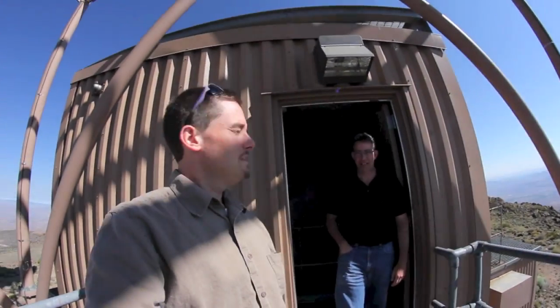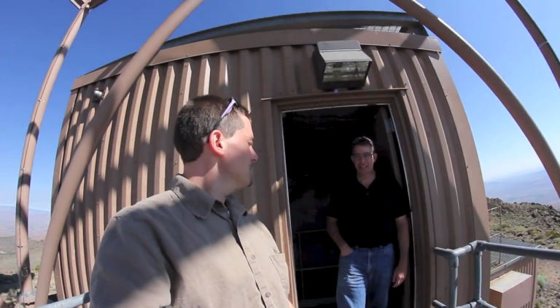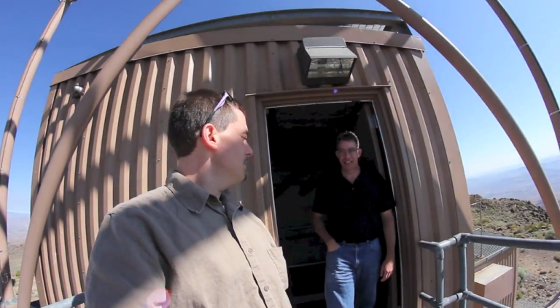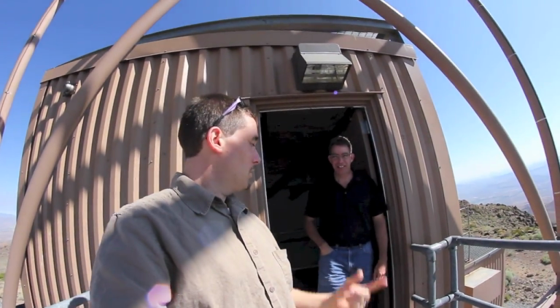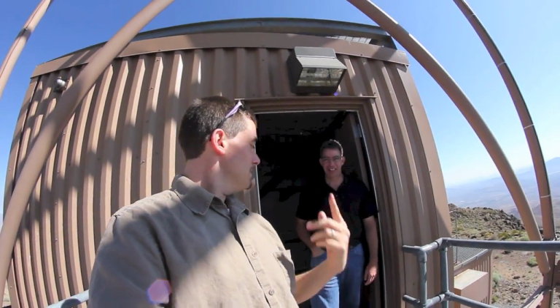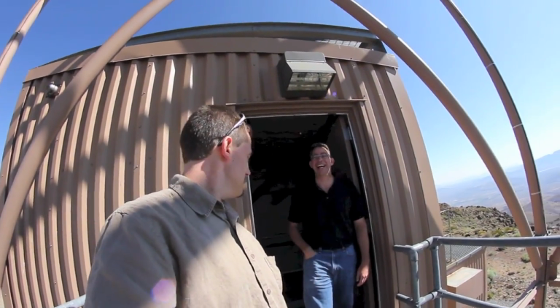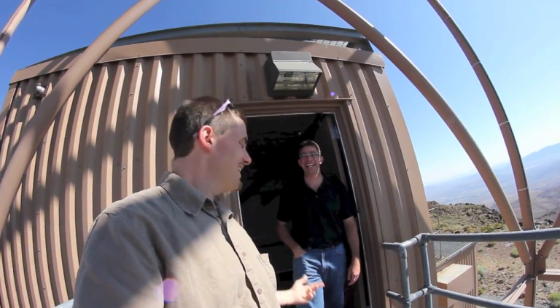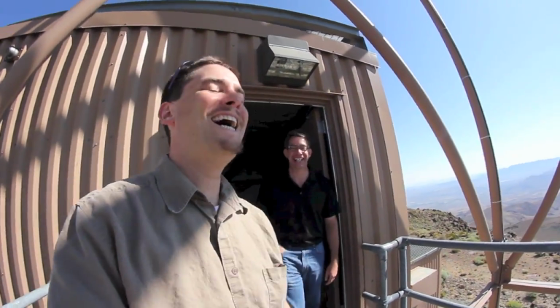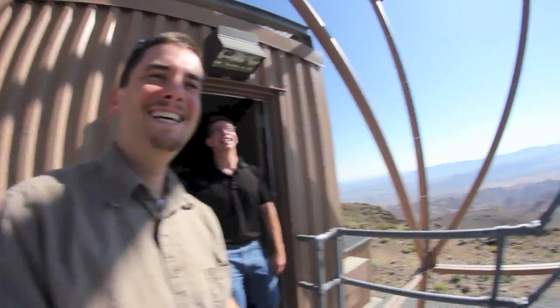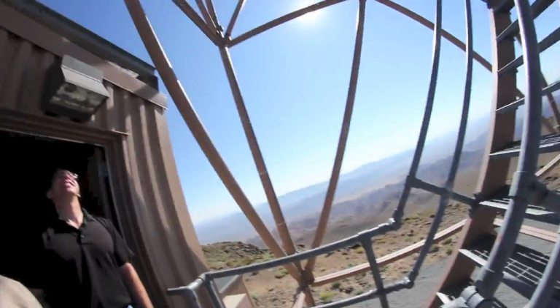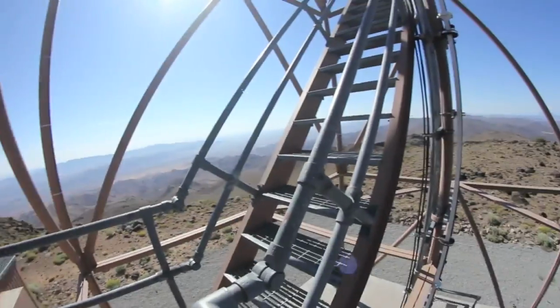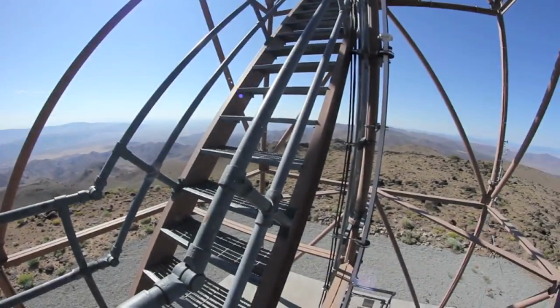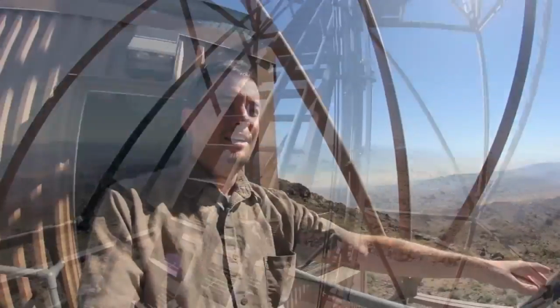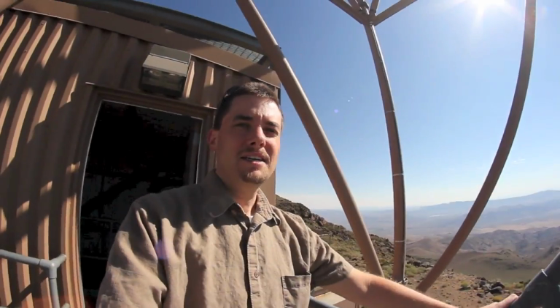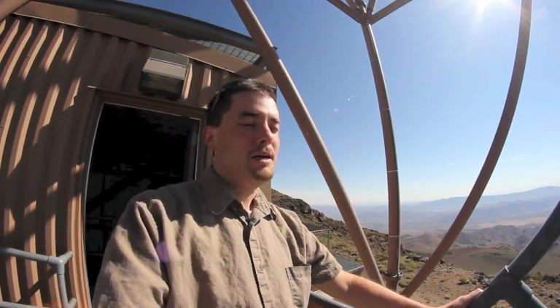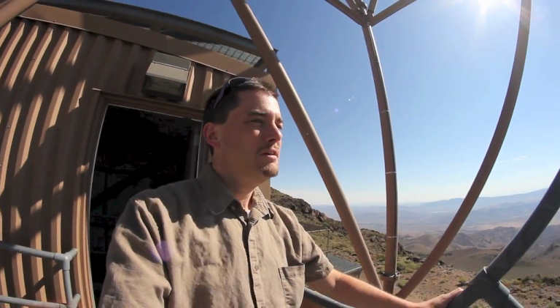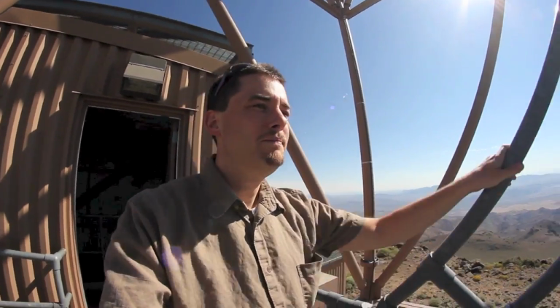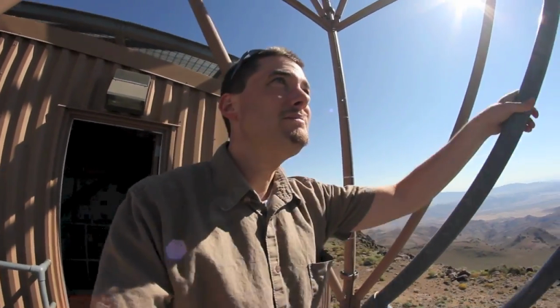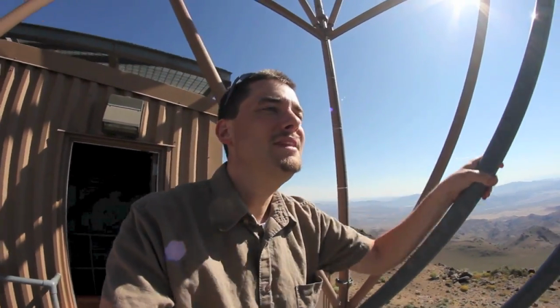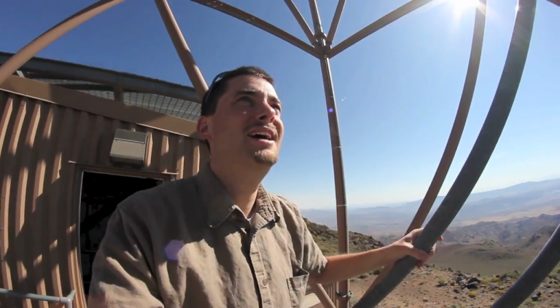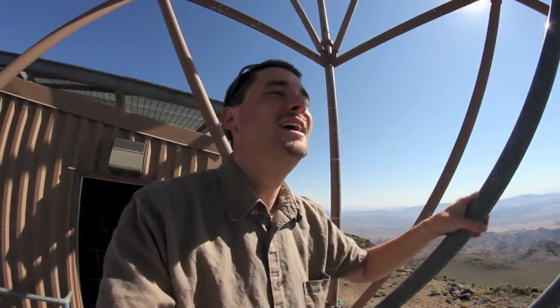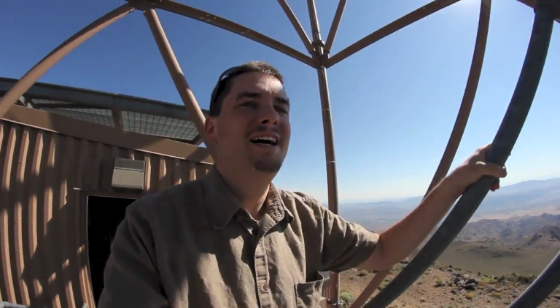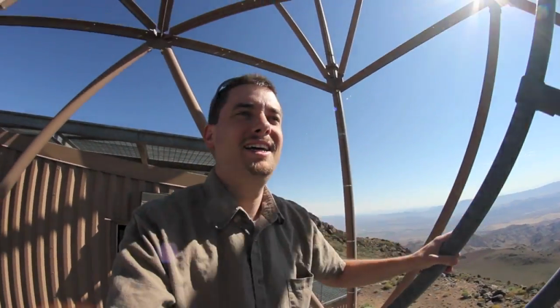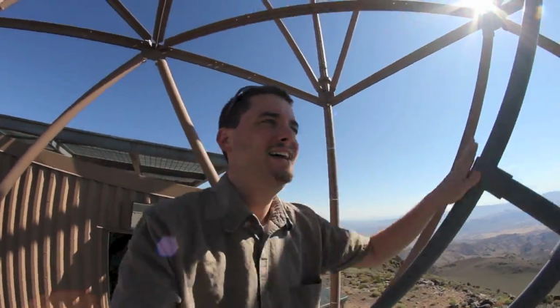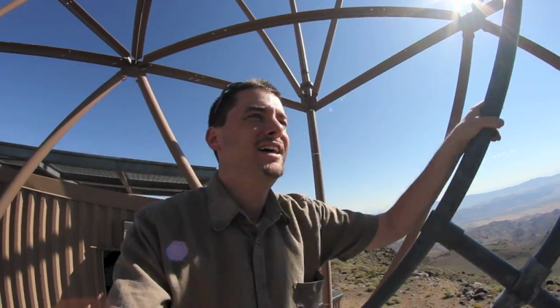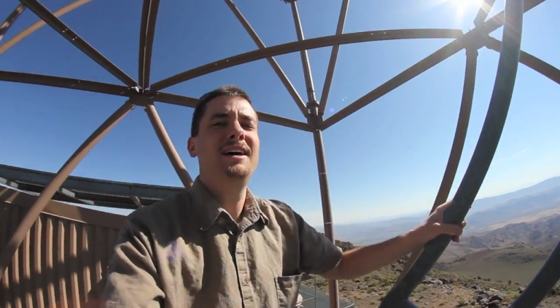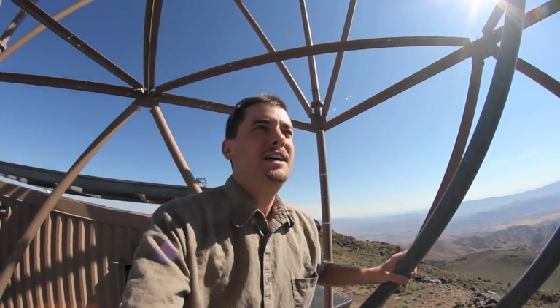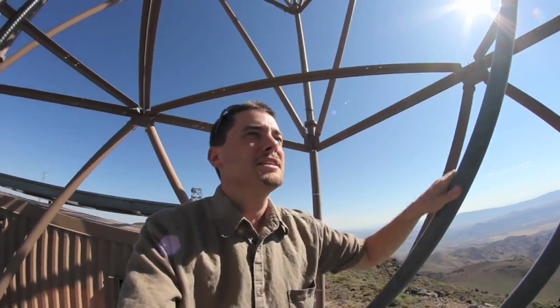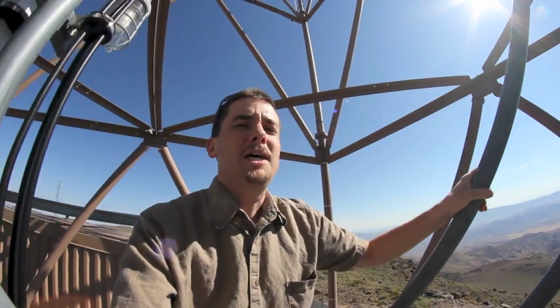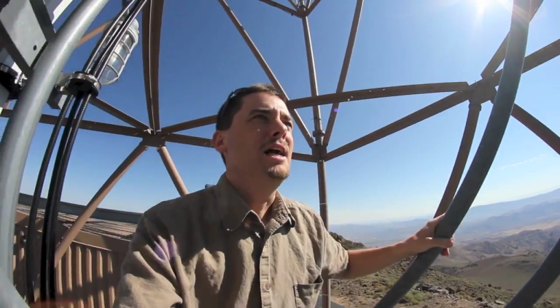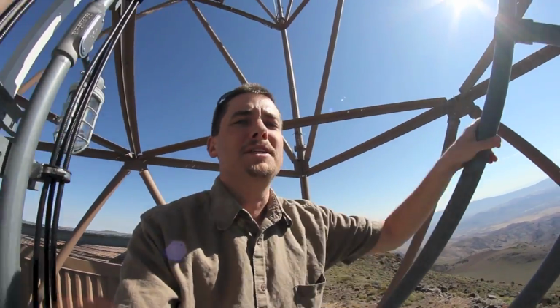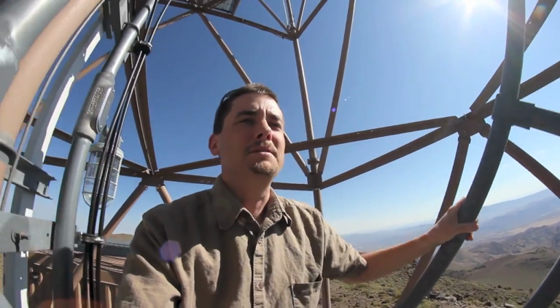Are you seriously telling me there's more stairs? It takes a little while to get to the top. It reminds me of climbing up Sierra Buttes.